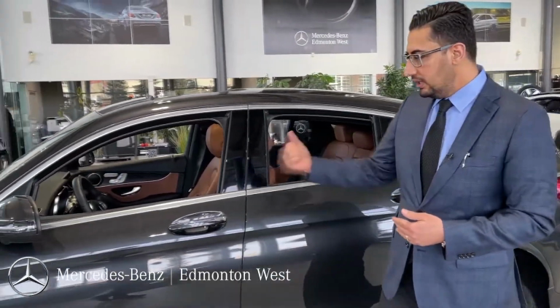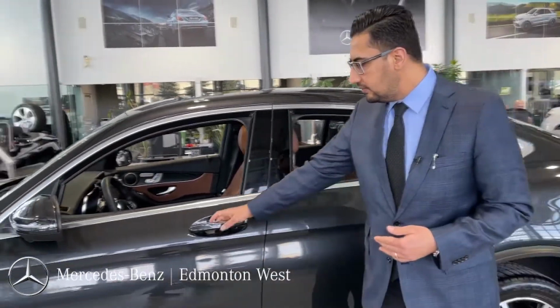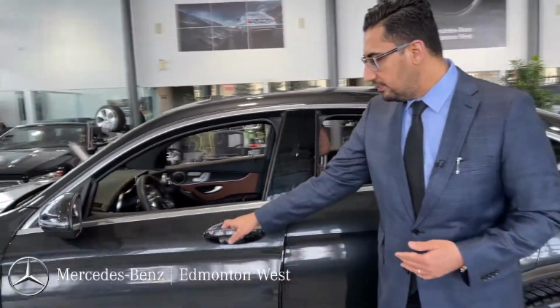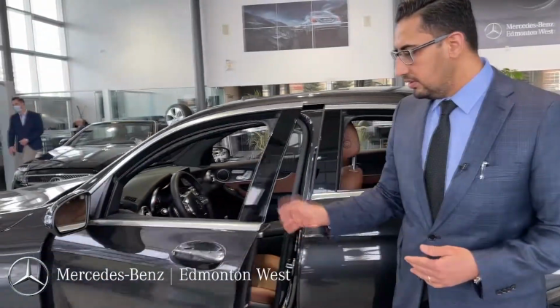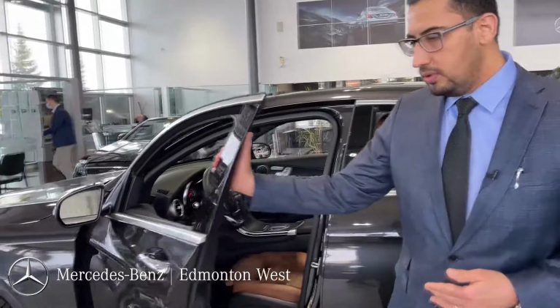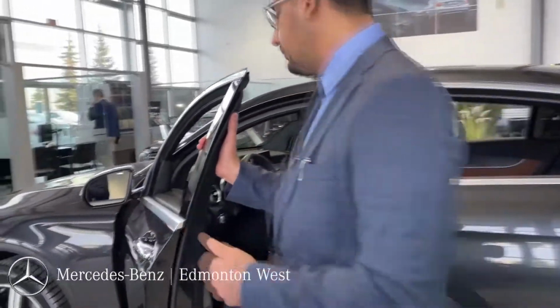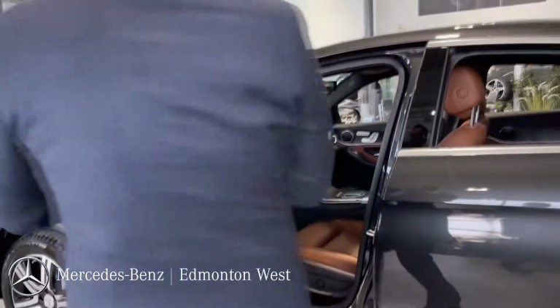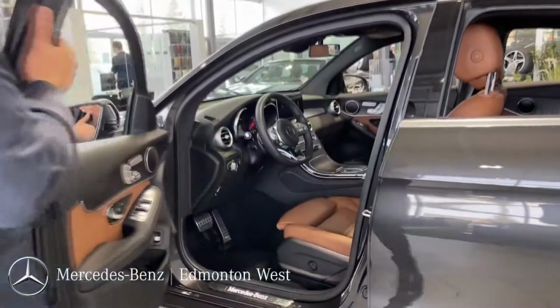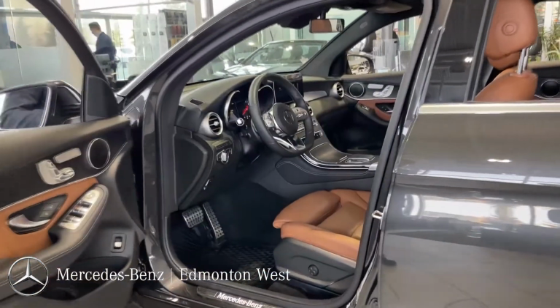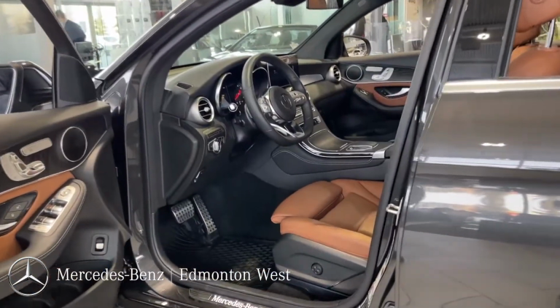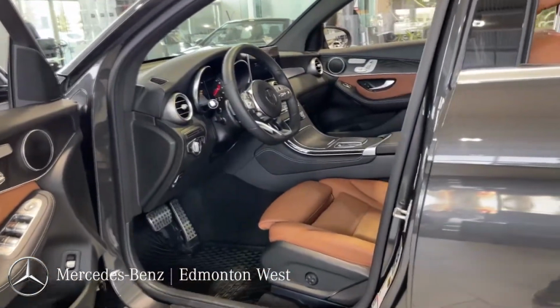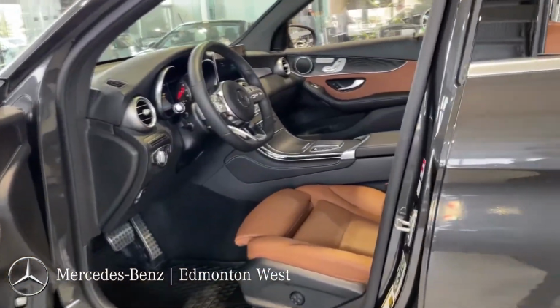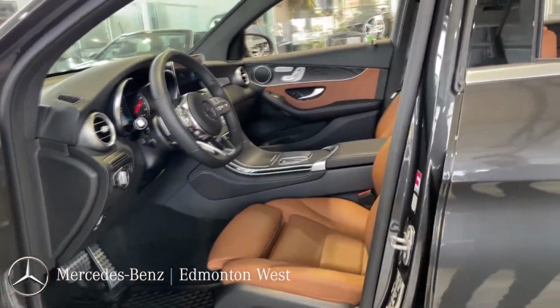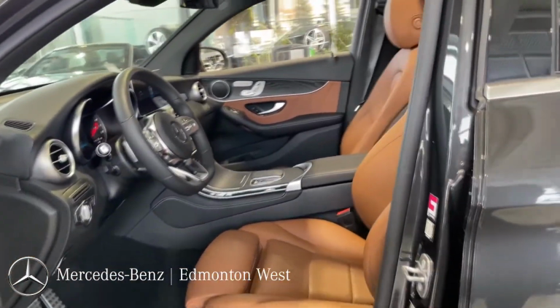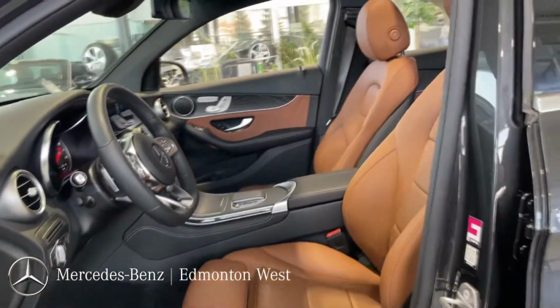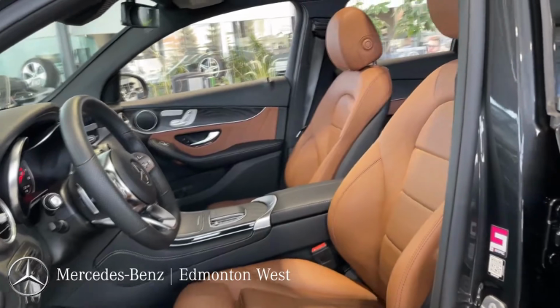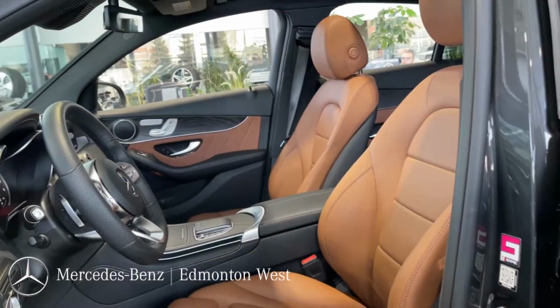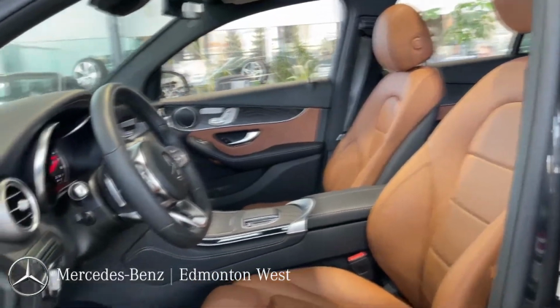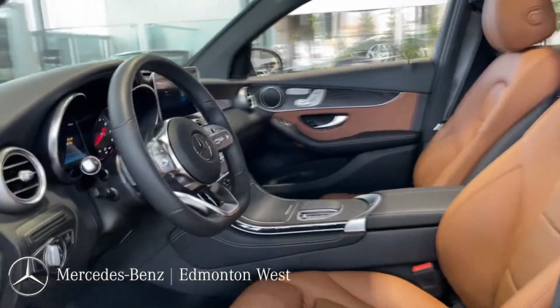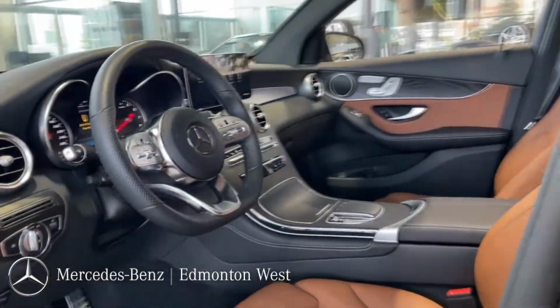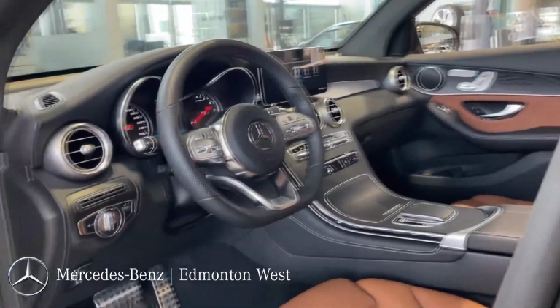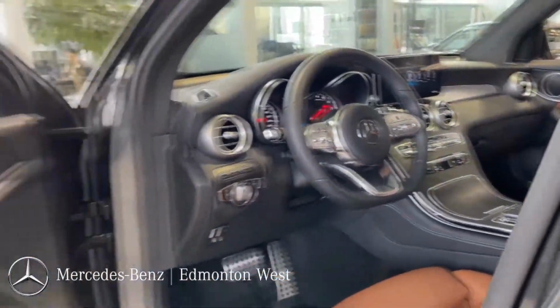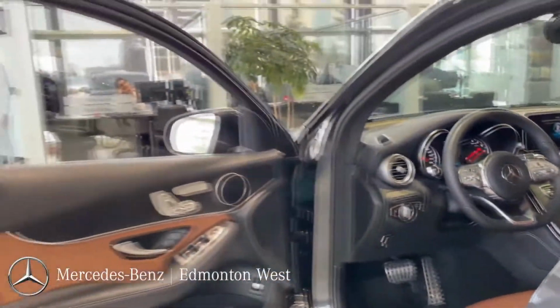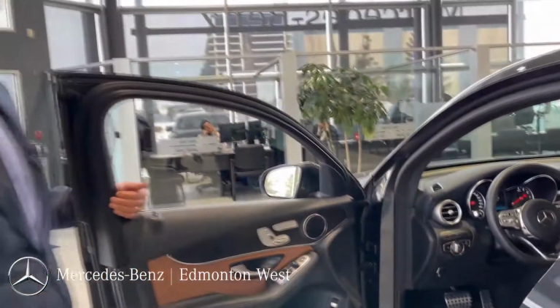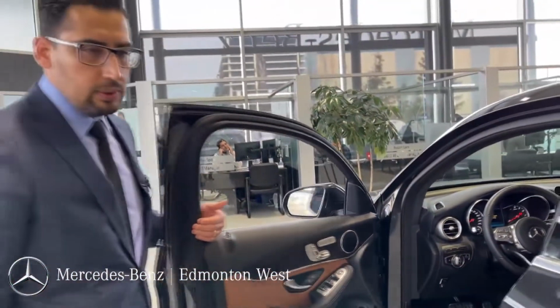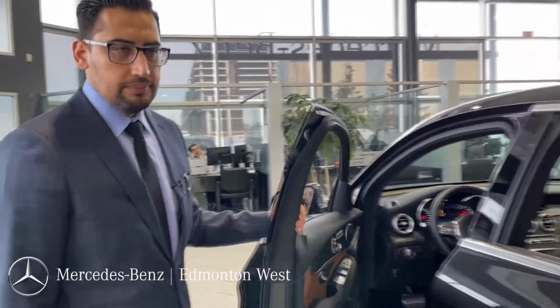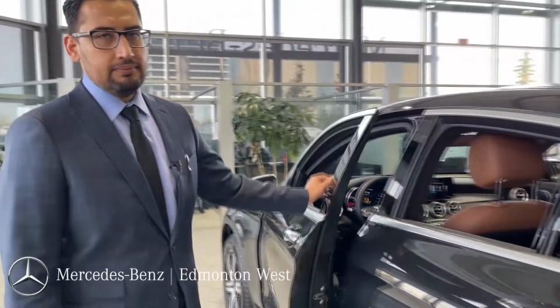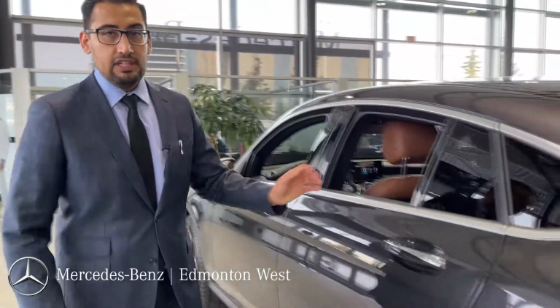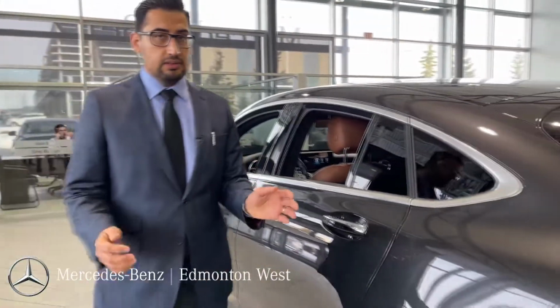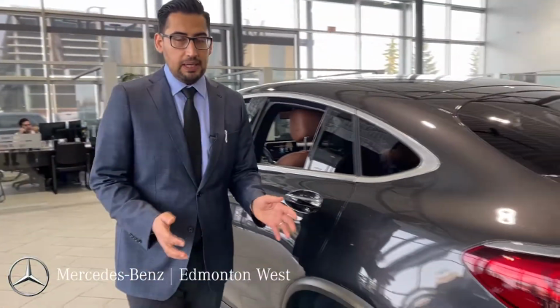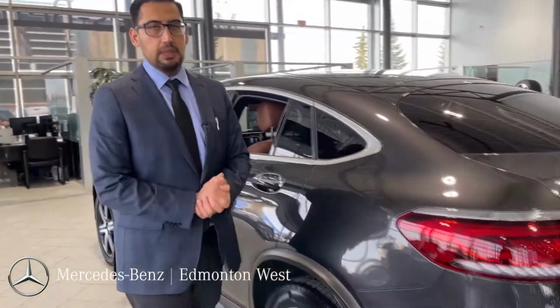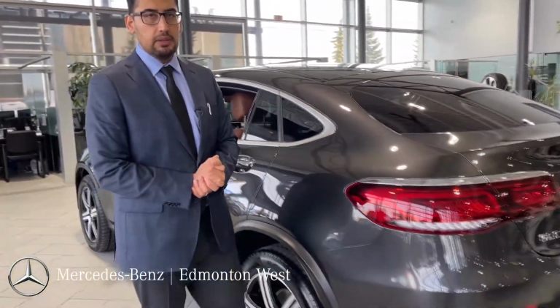Inside the car you have sports leather upholstery — that's our saddle brown interior with the dark ash open-pore wood, a flat bottom steering wheel, and the intelligent drive package built into it.